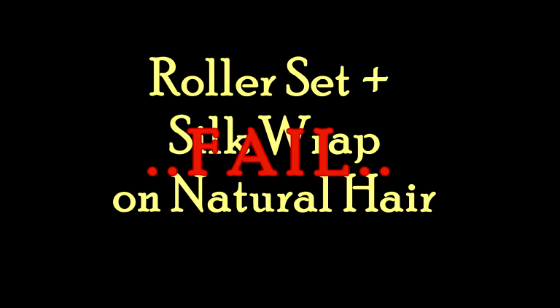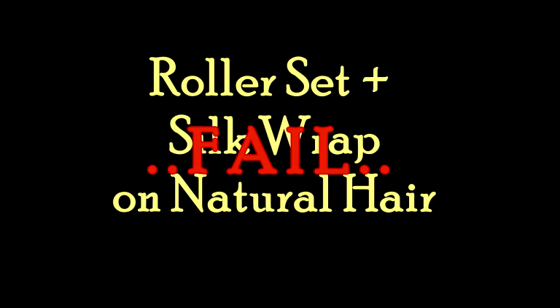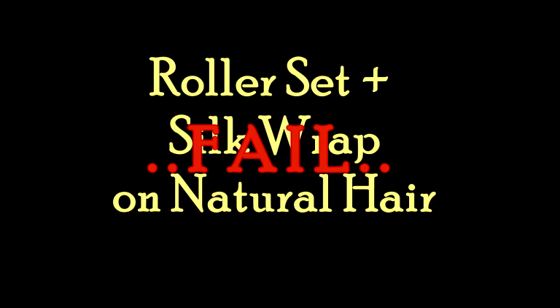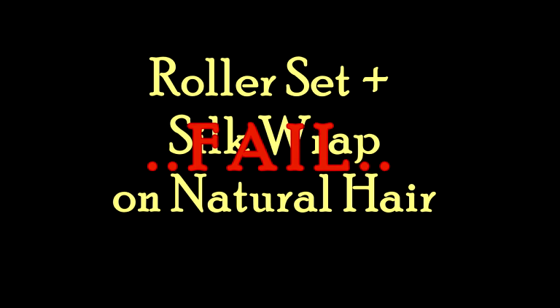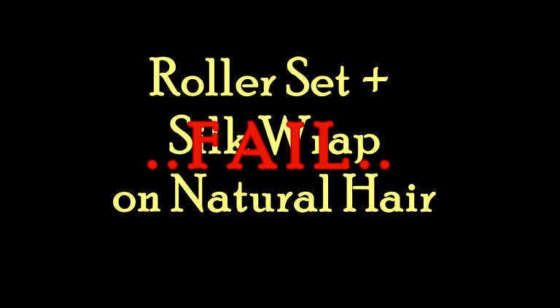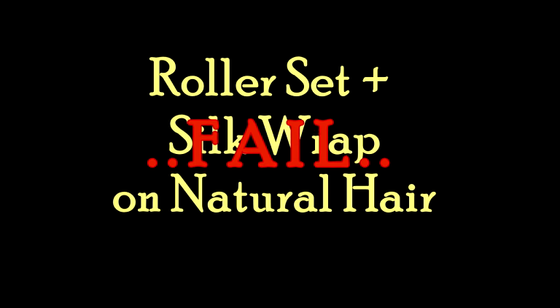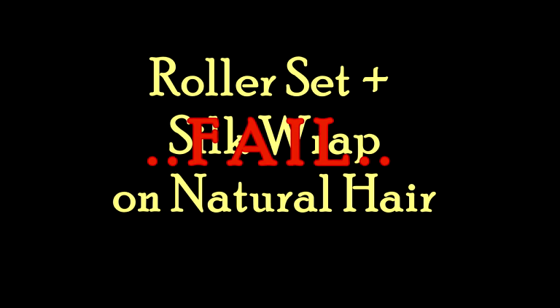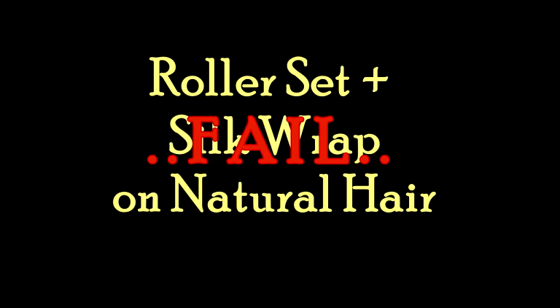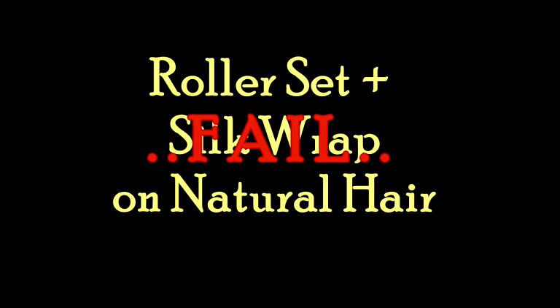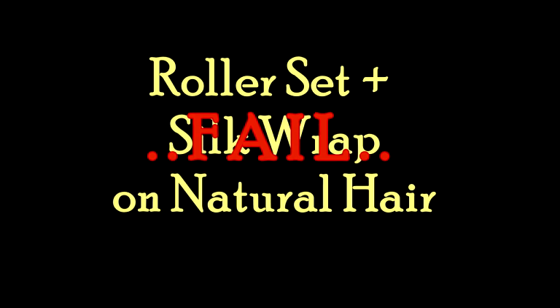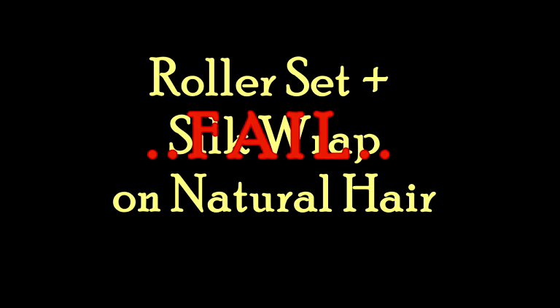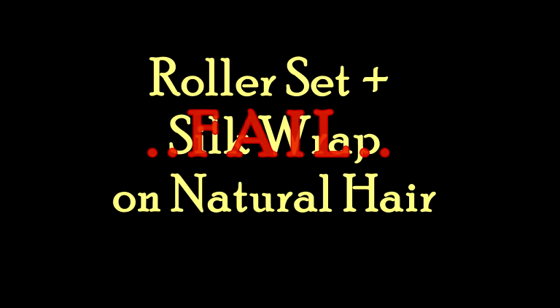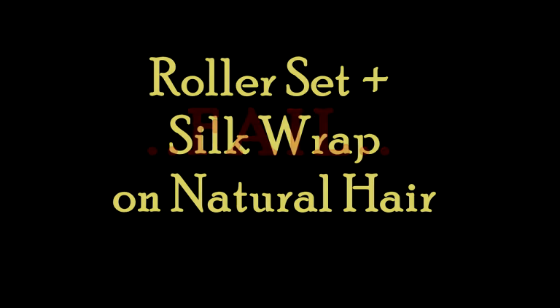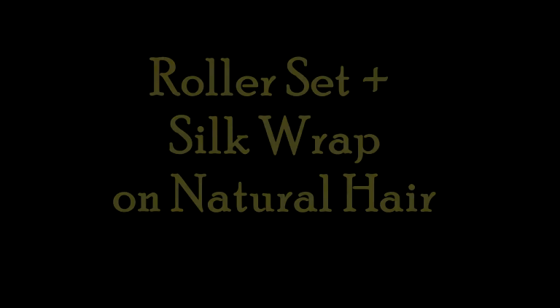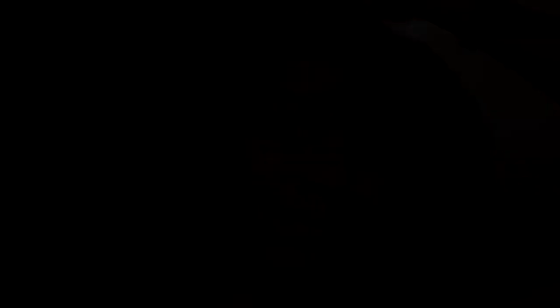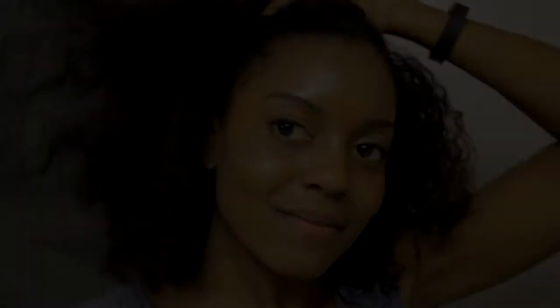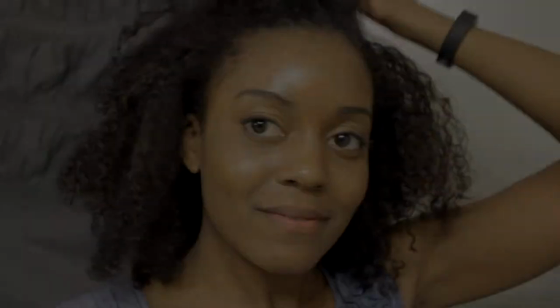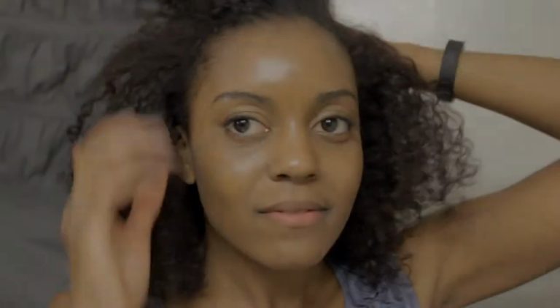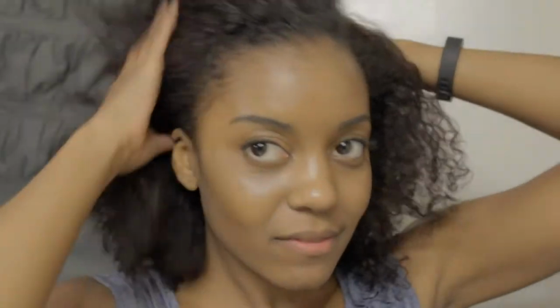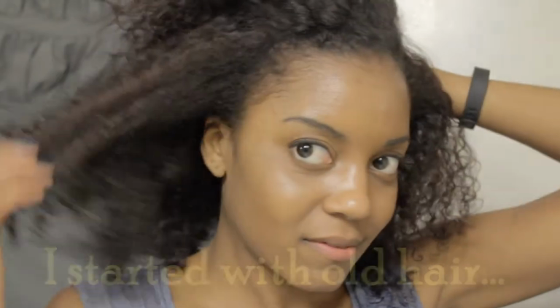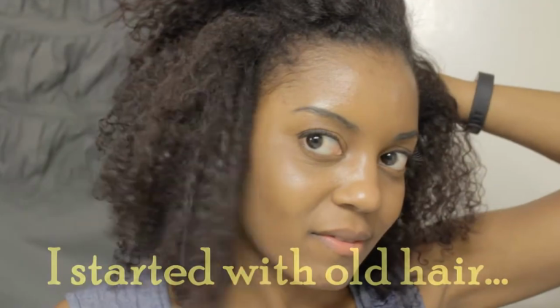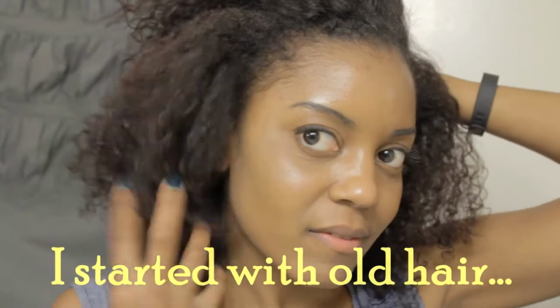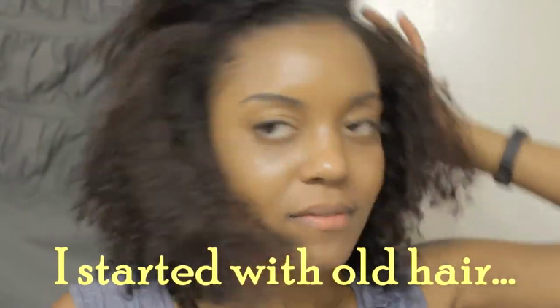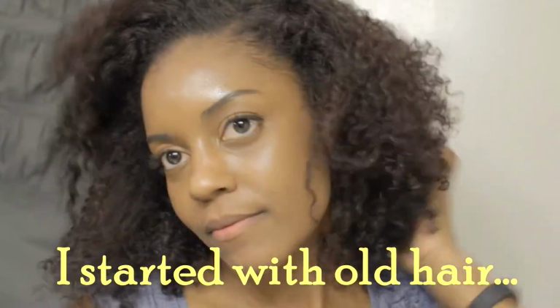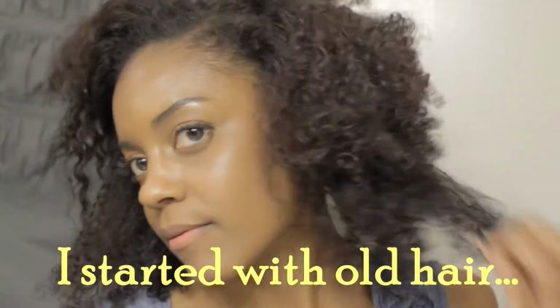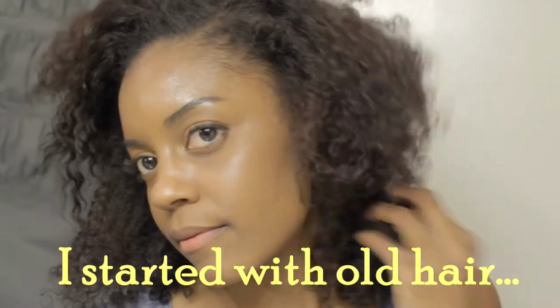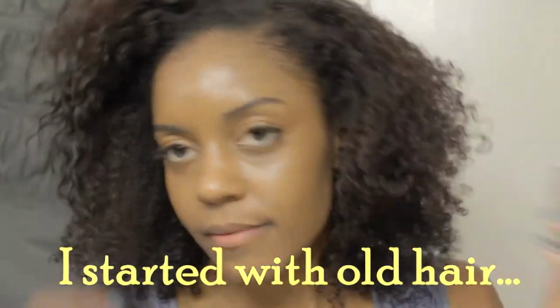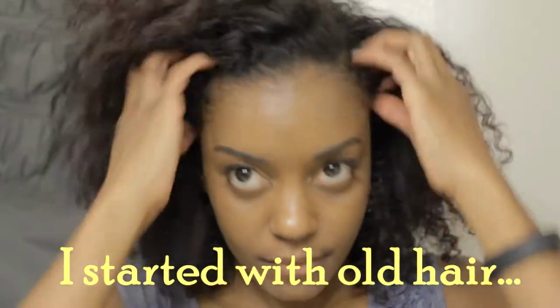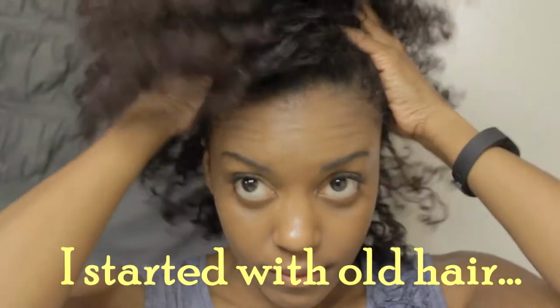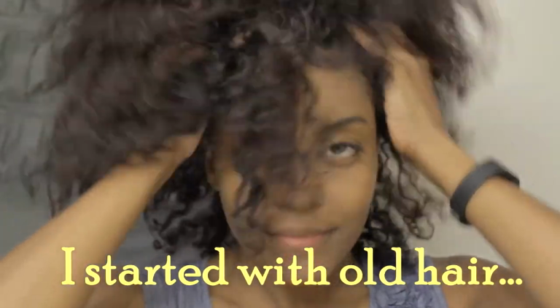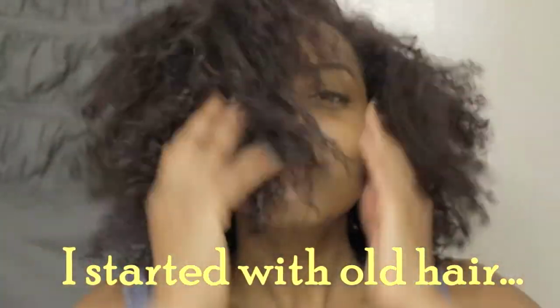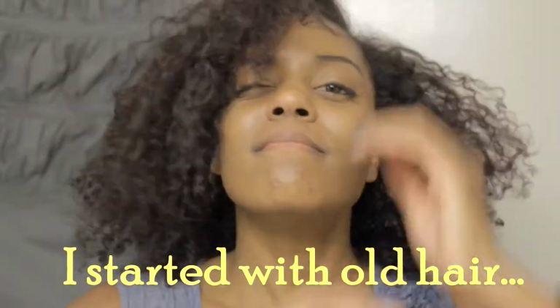For Easter, I wanted a straight yet full look for the holiday, but I didn't want to use a flat iron. The one I have right now doesn't have a temperature gauge, just an on and off, and I really don't want any heat damage.